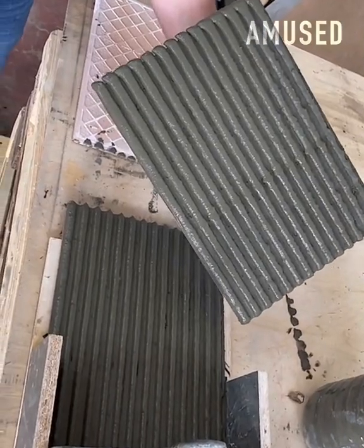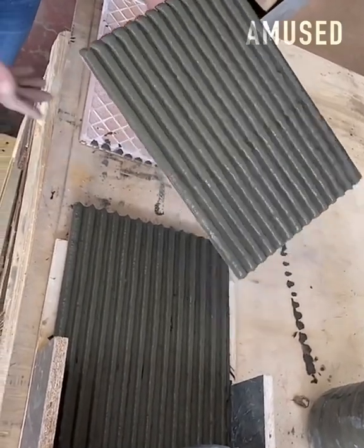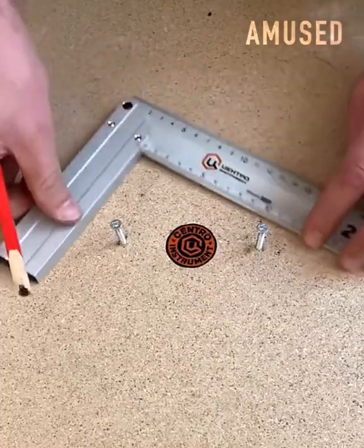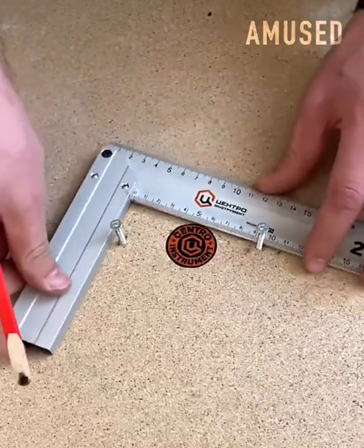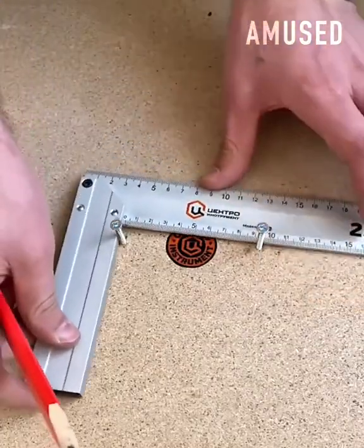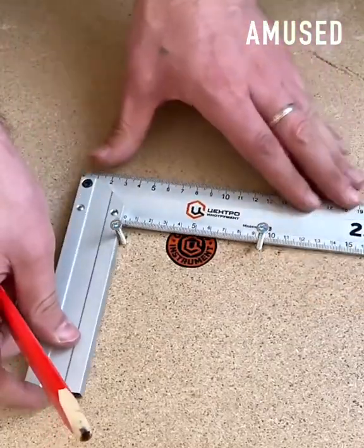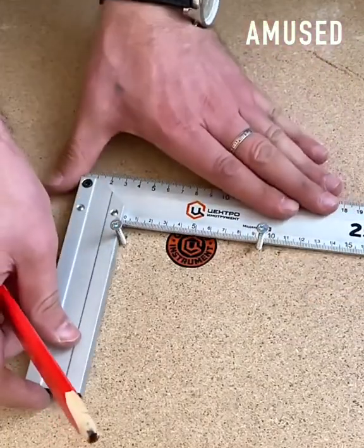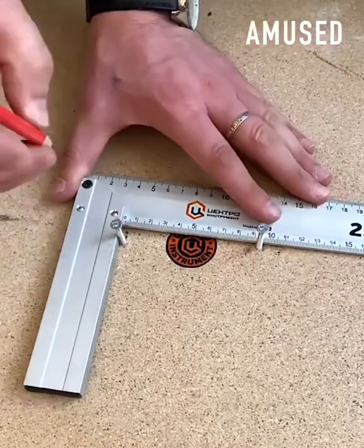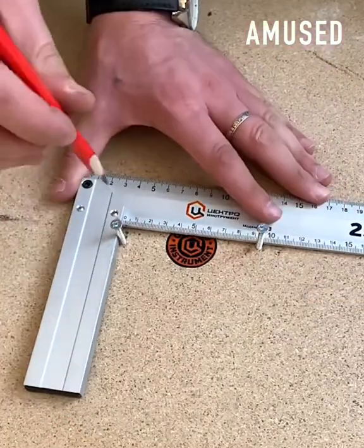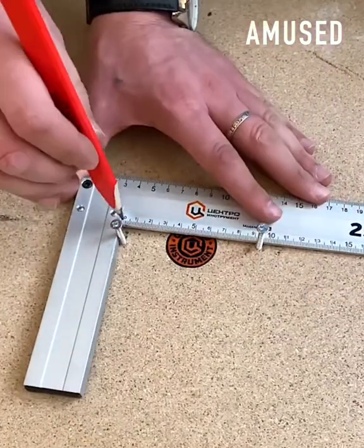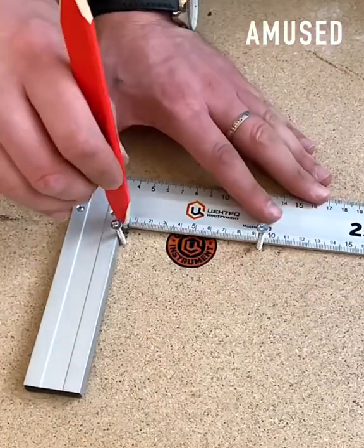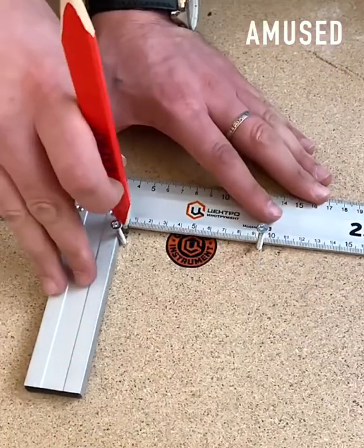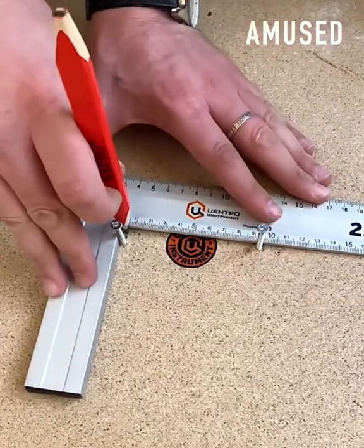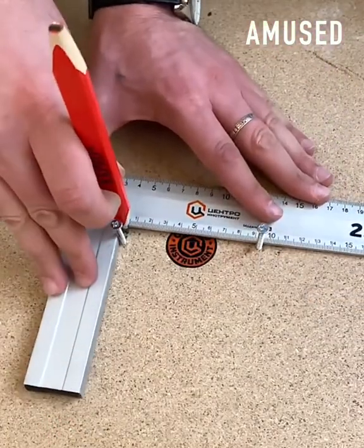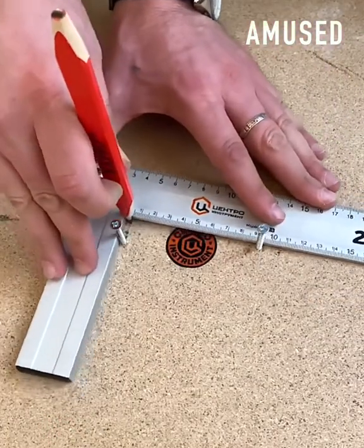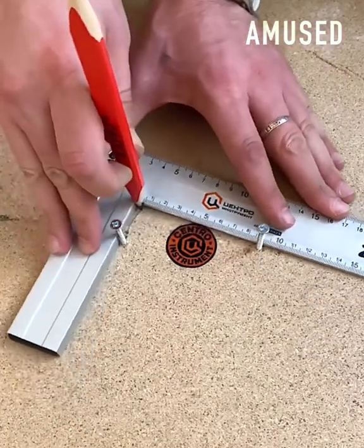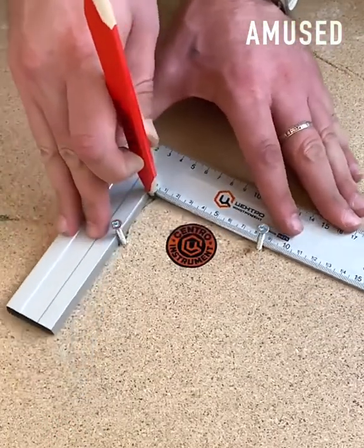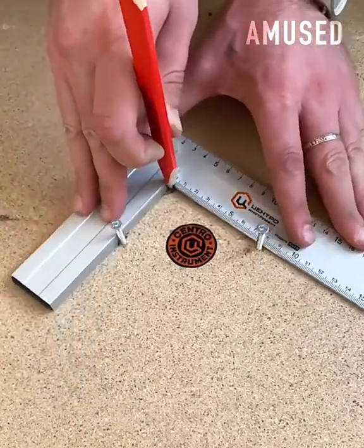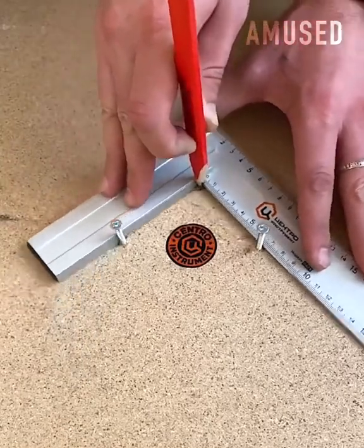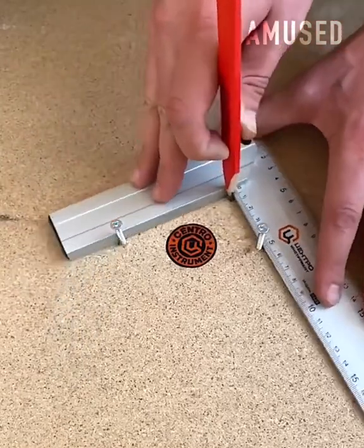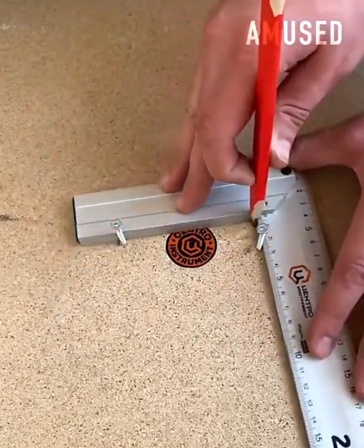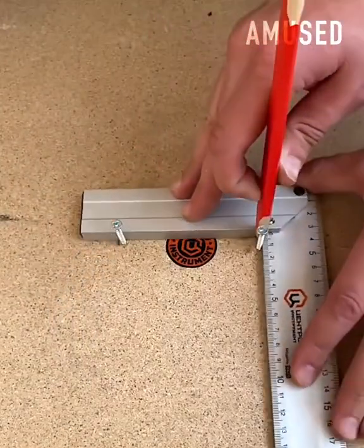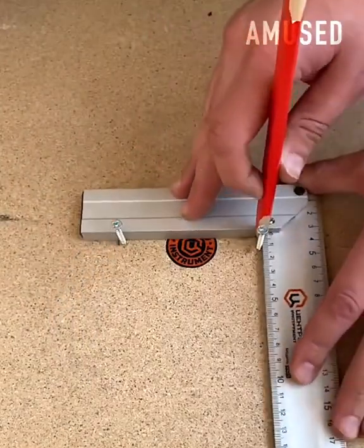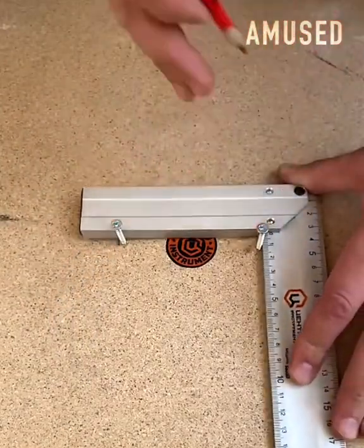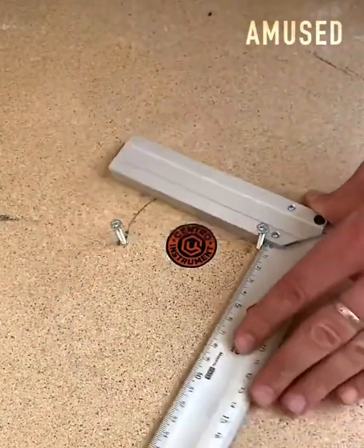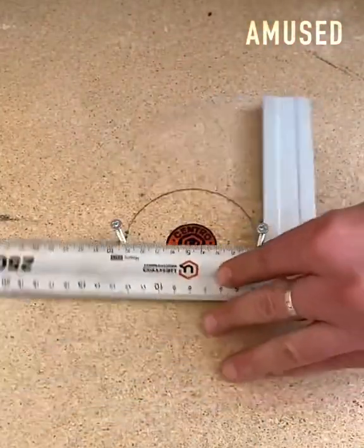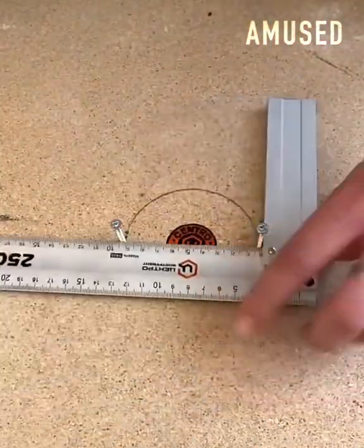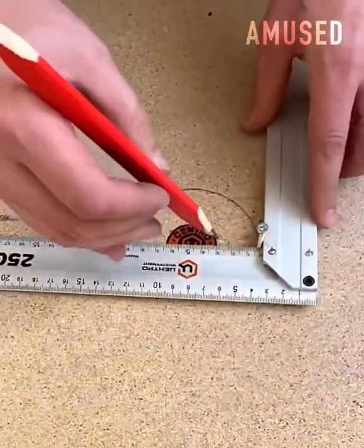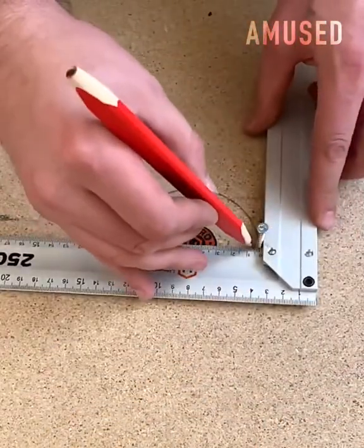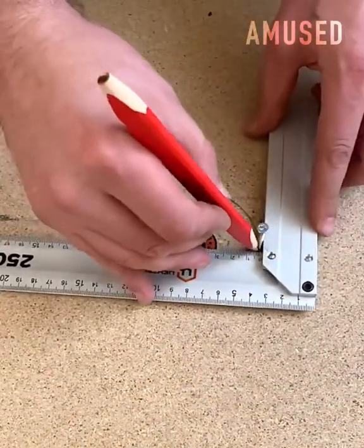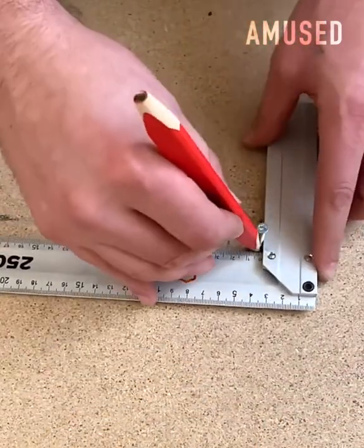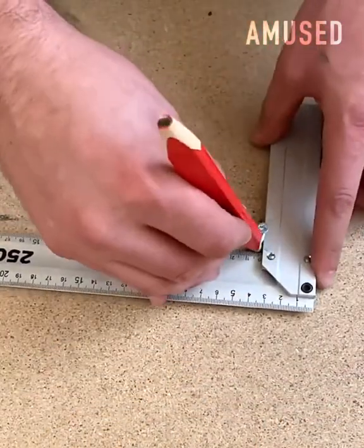A ruler set at a 90-degree angle is rotated in a counter-clockwise fashion up against two screws to create a perfect circle.